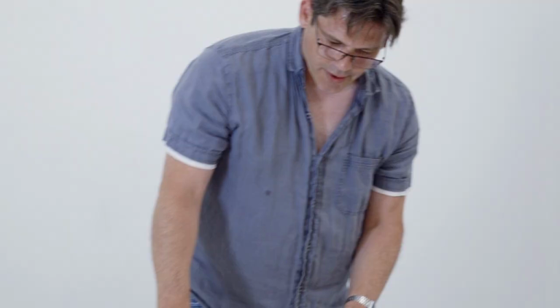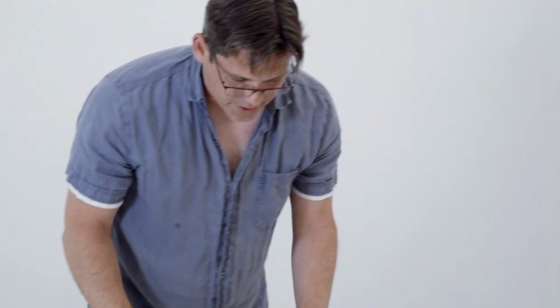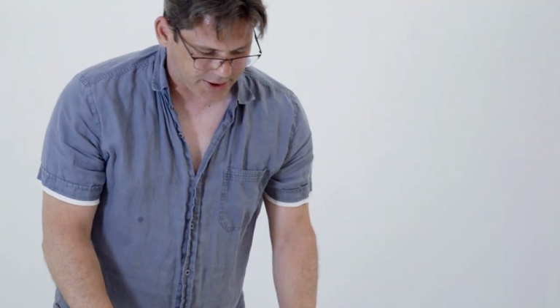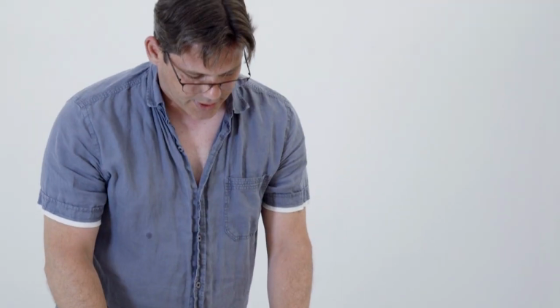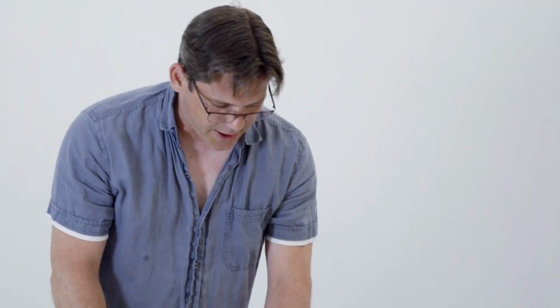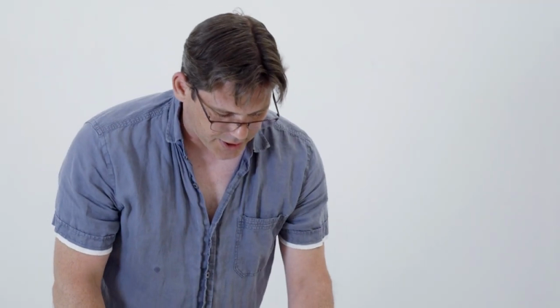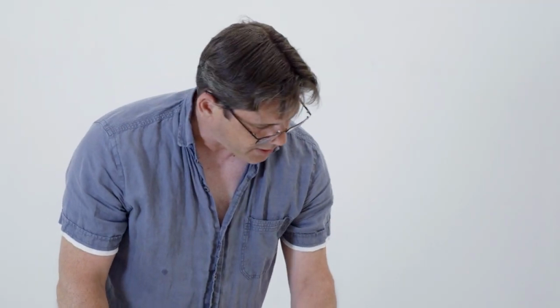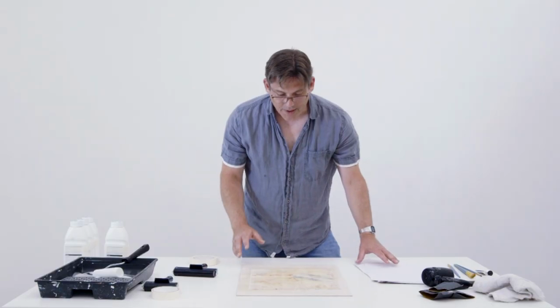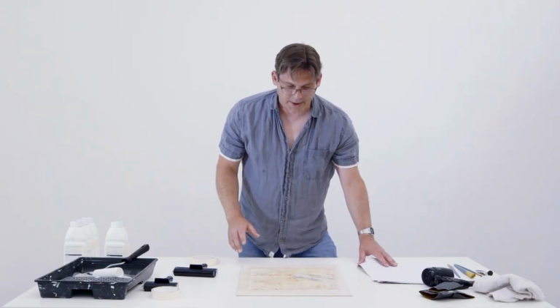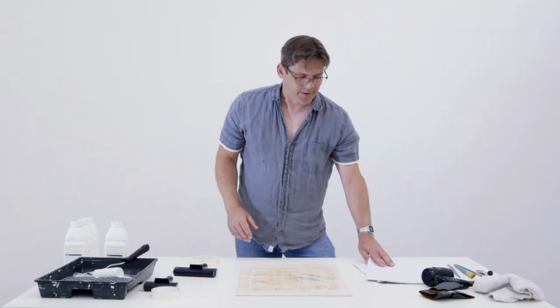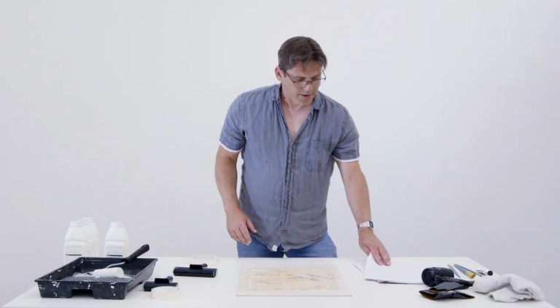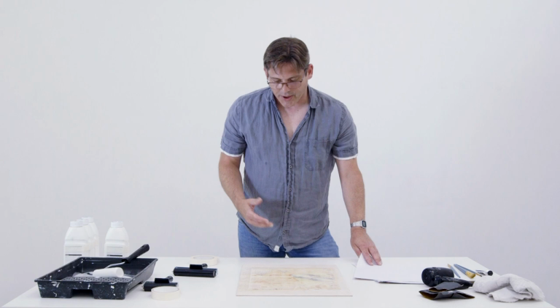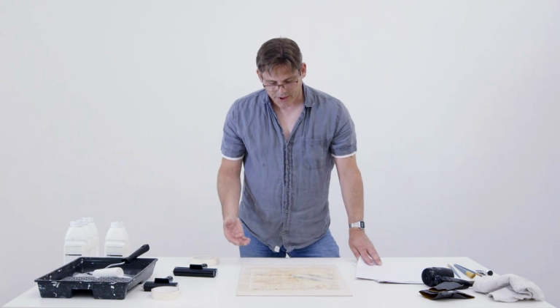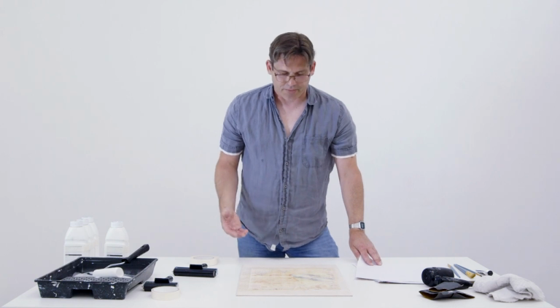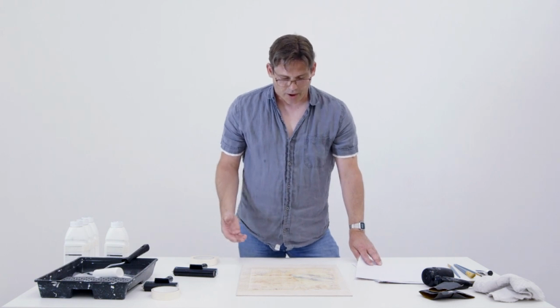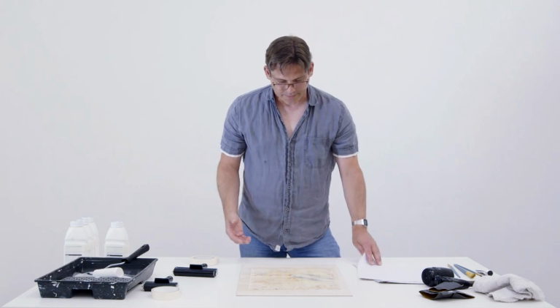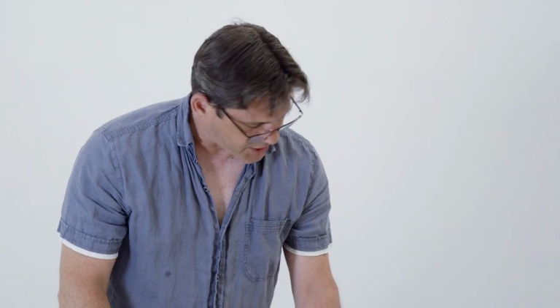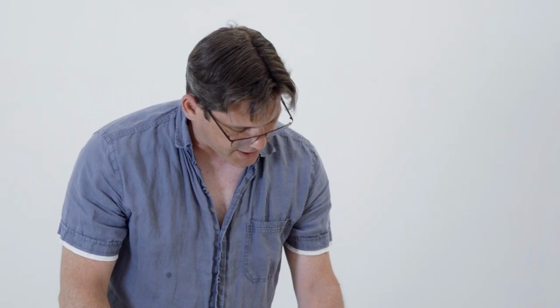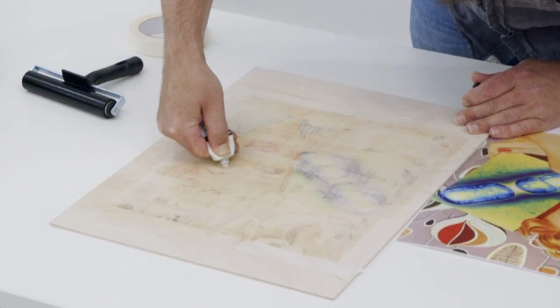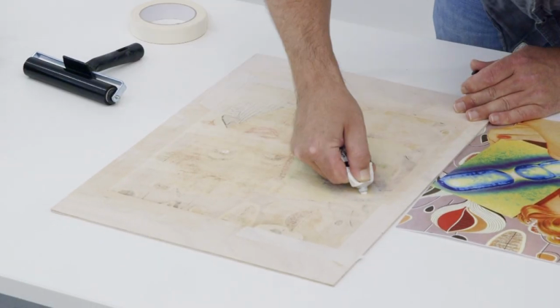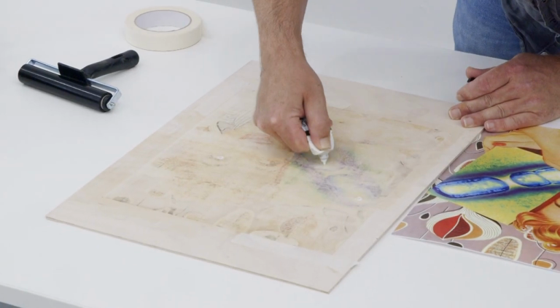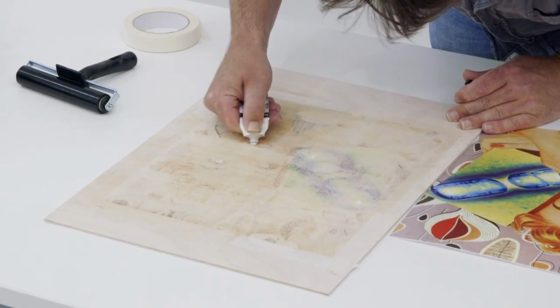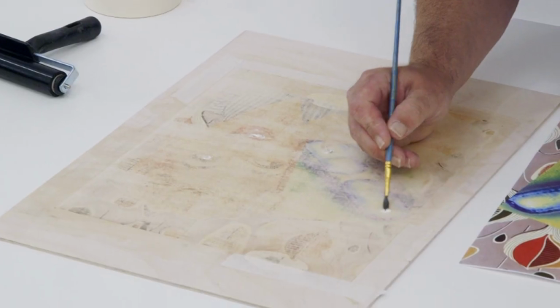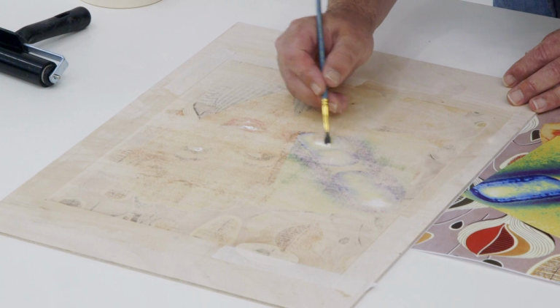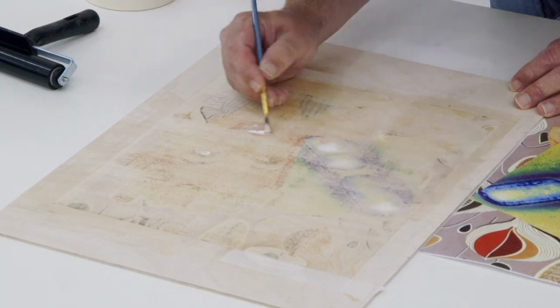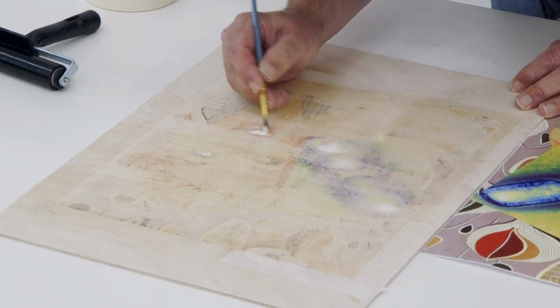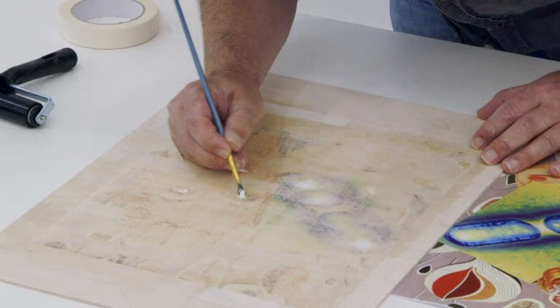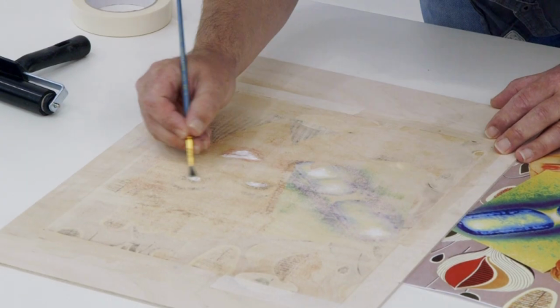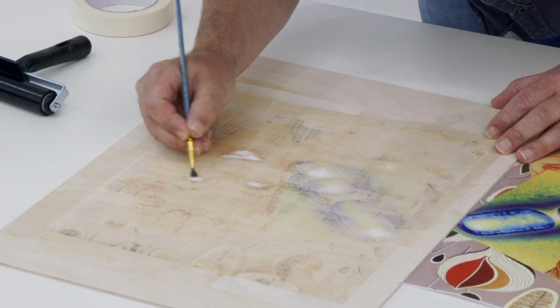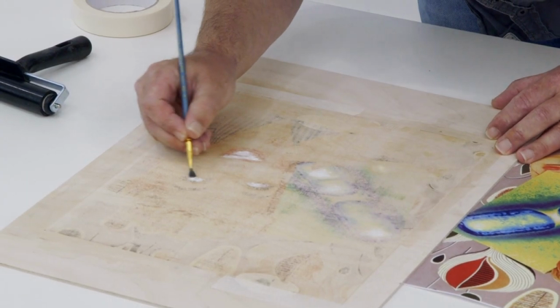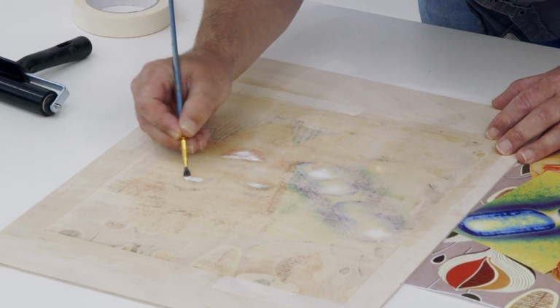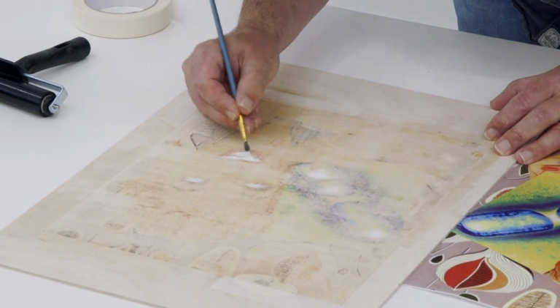There are certain points in the picture that need white because printers don't print white. I'm just going to add a little paint just where the eyes, the teeth, and the various light areas are.